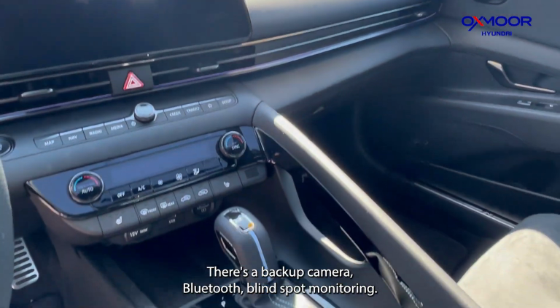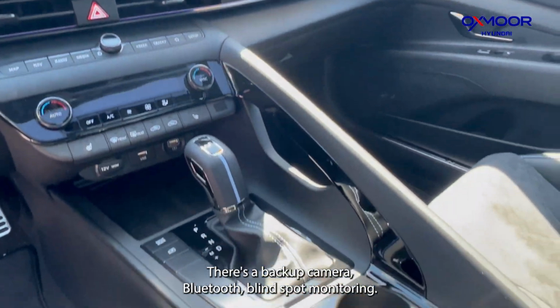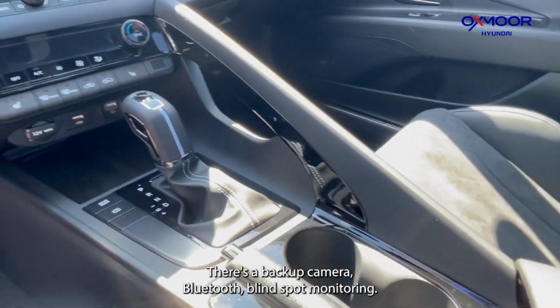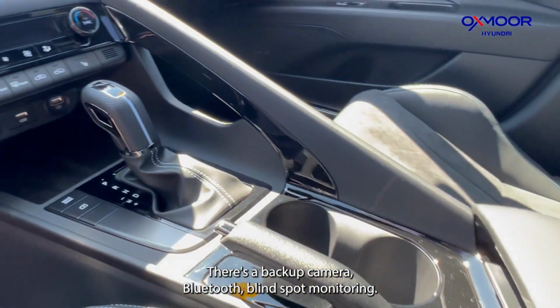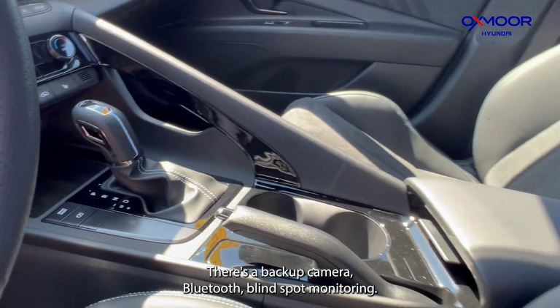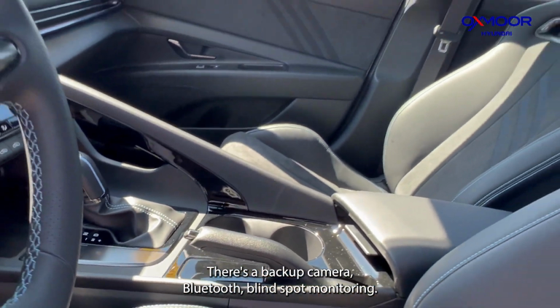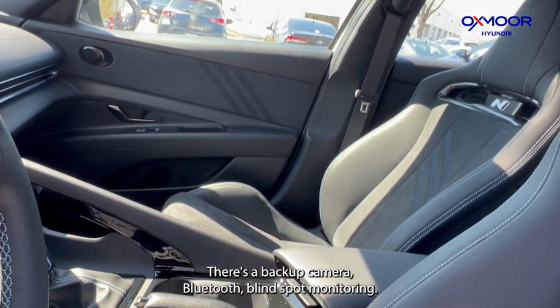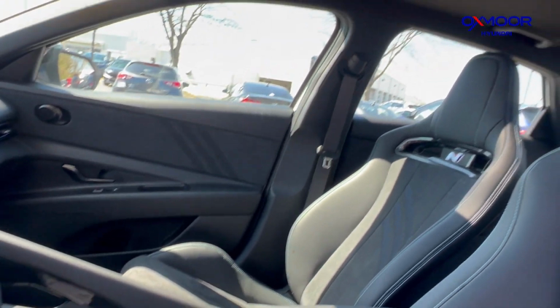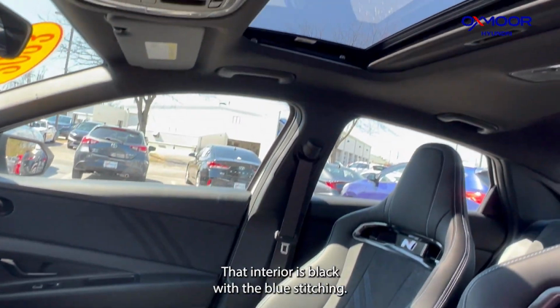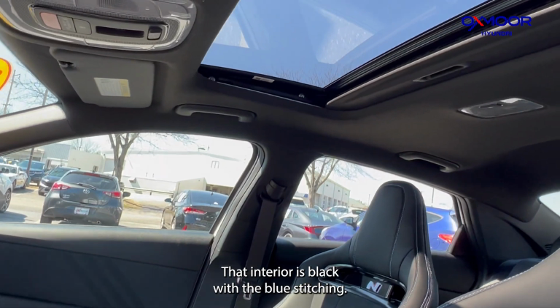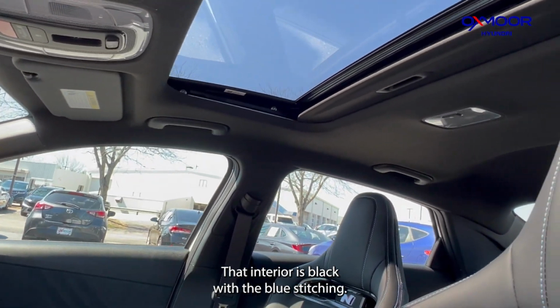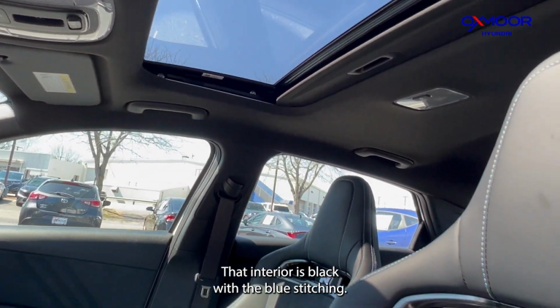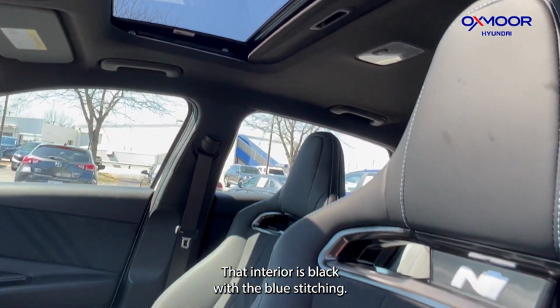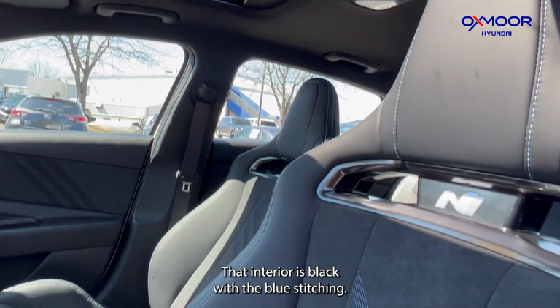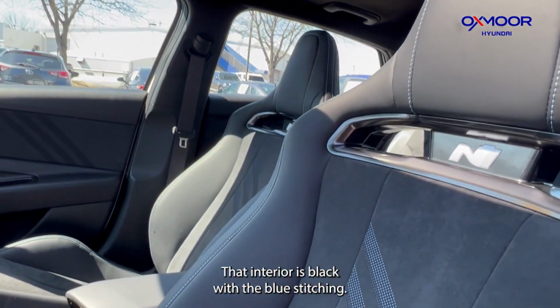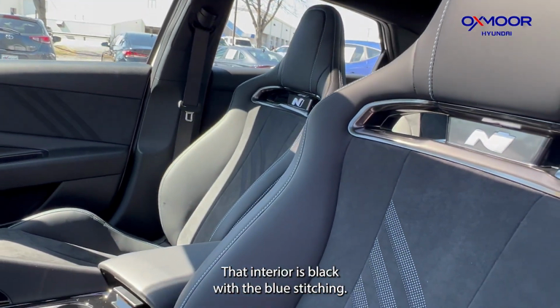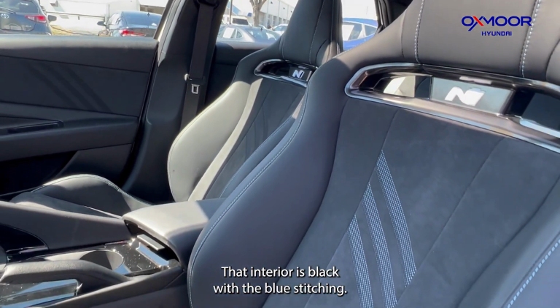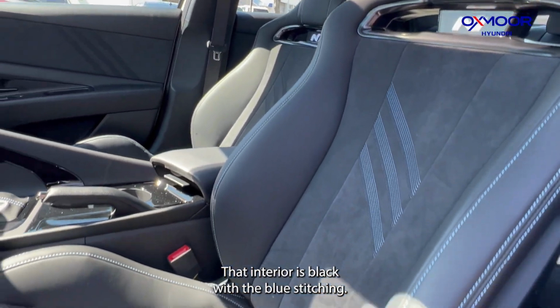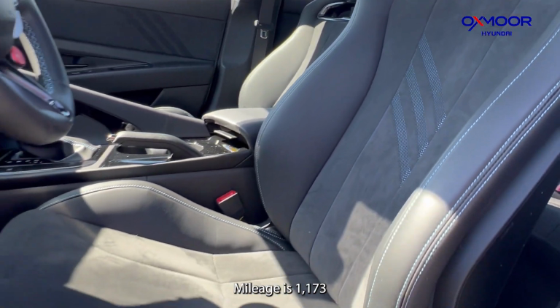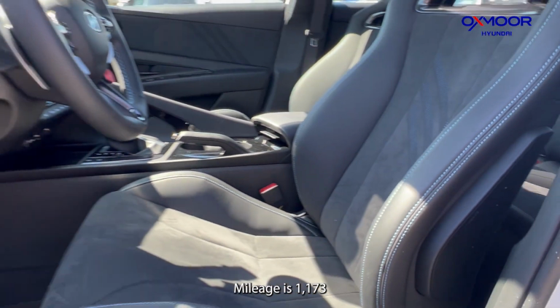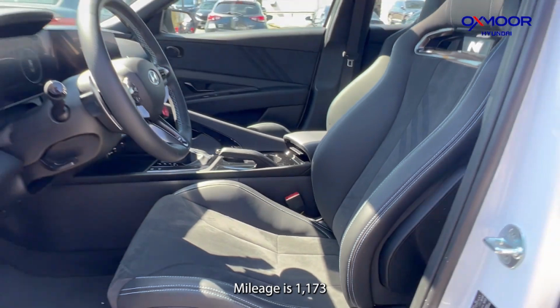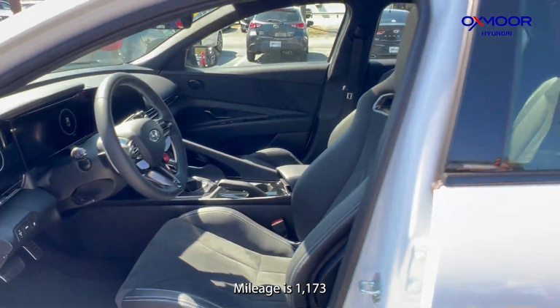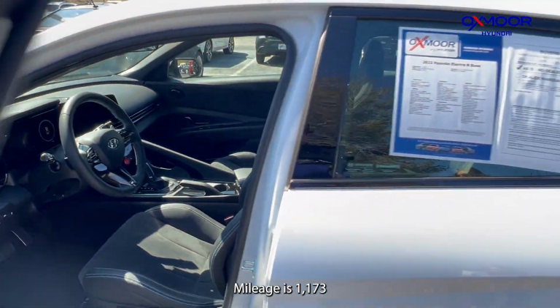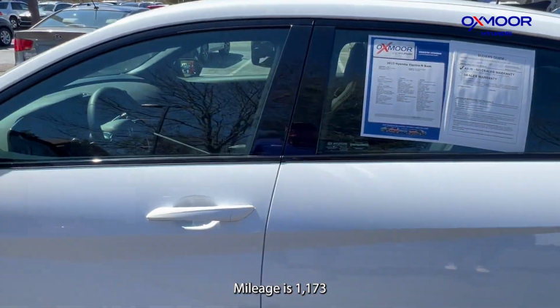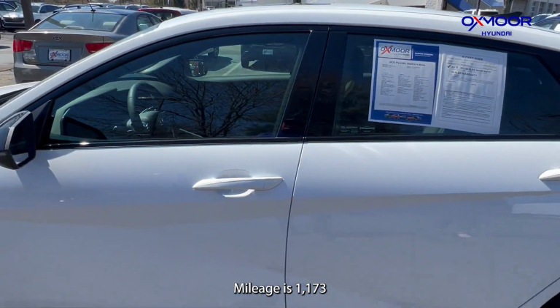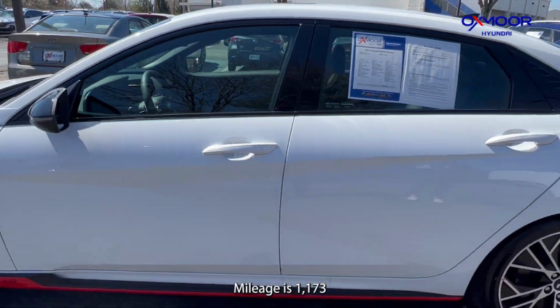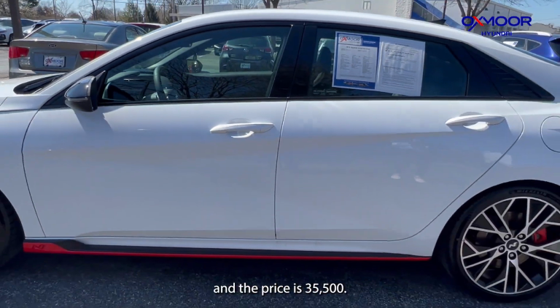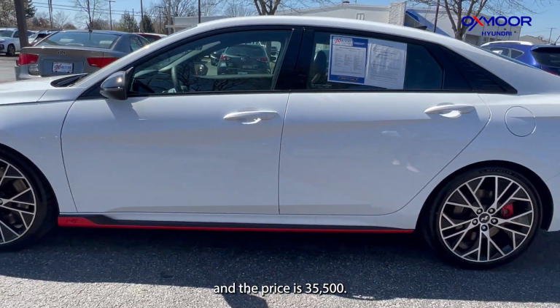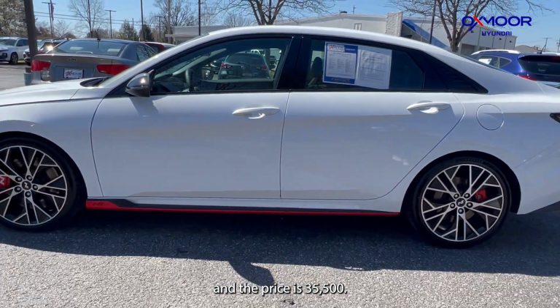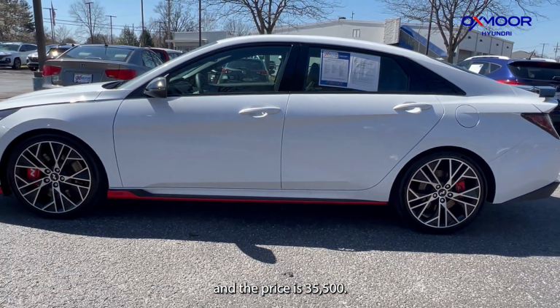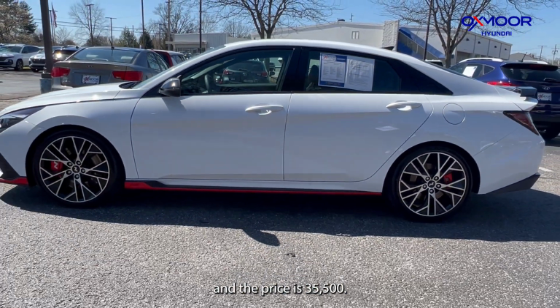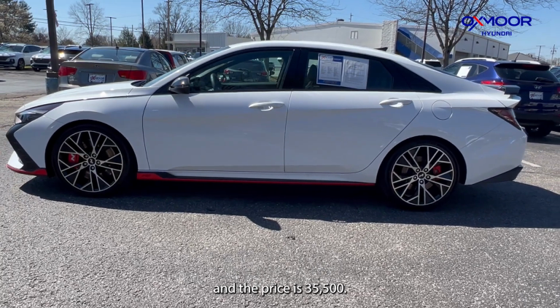Bluetooth, blind spot monitoring. That interior is black with the blue stitching. Mileage is 1,173 miles and the price is $35,500.